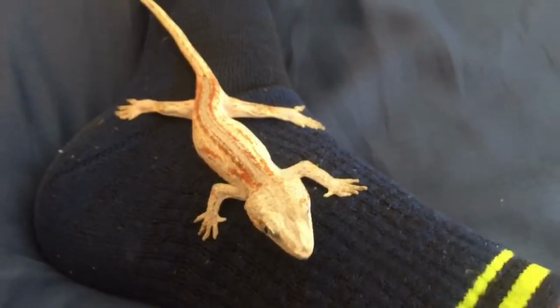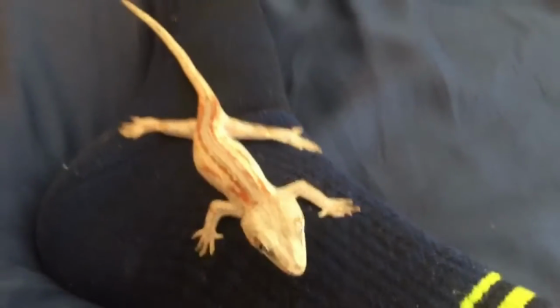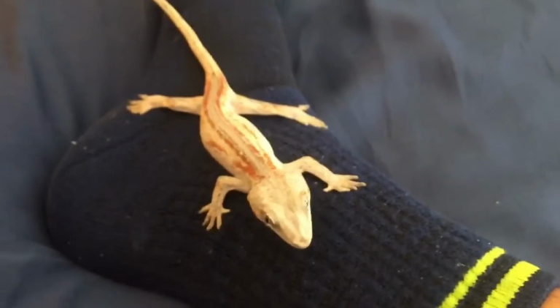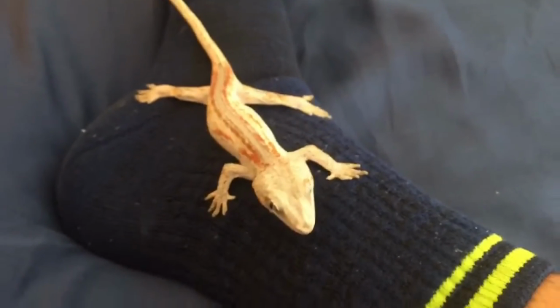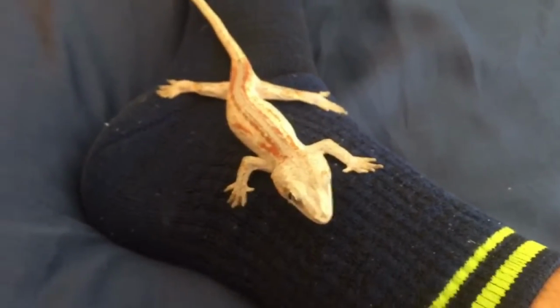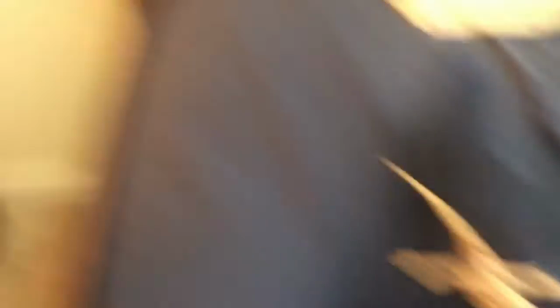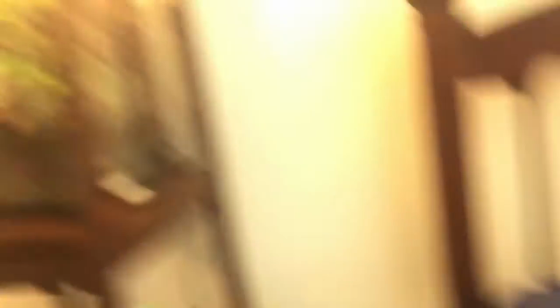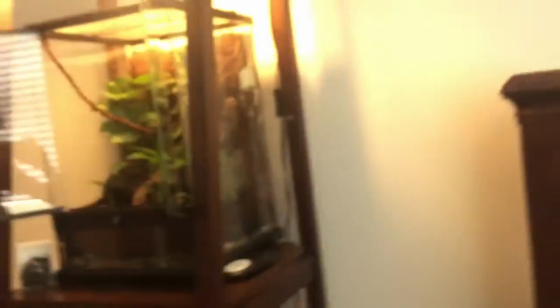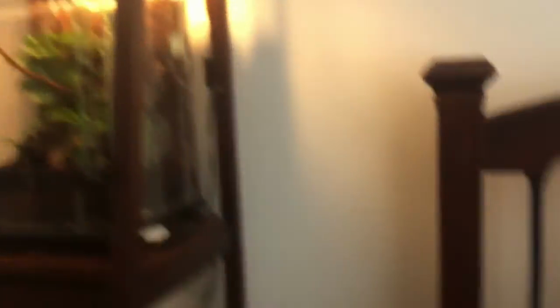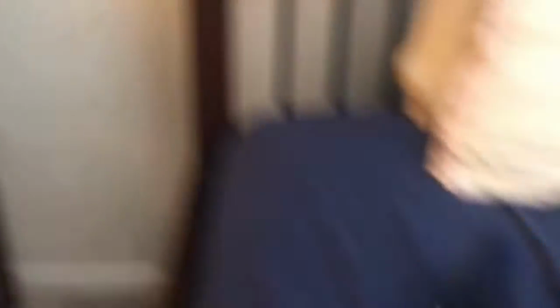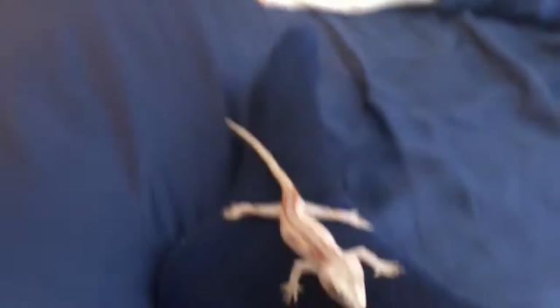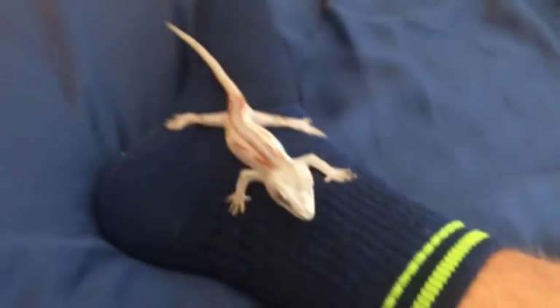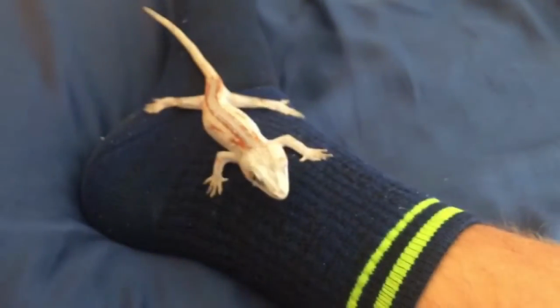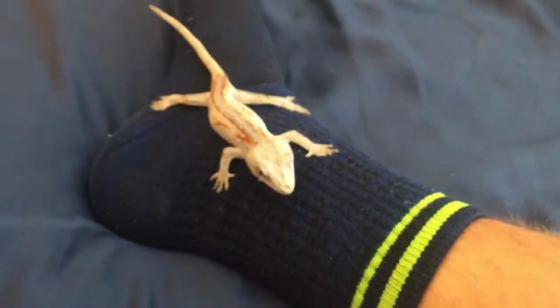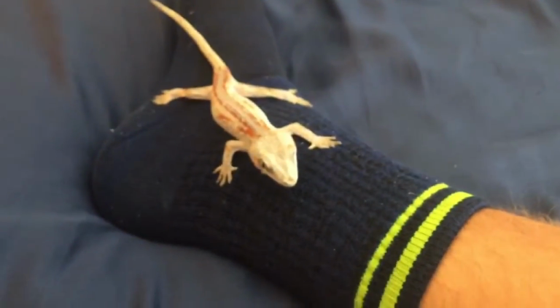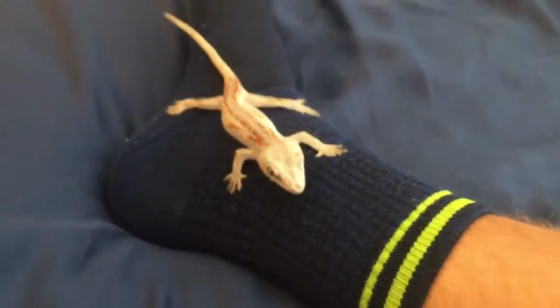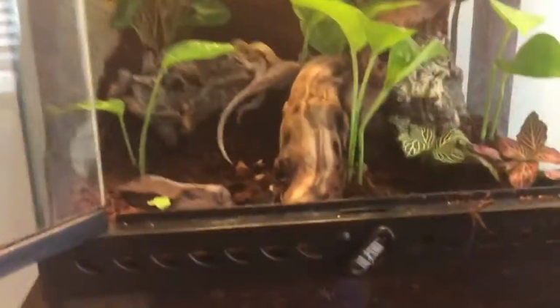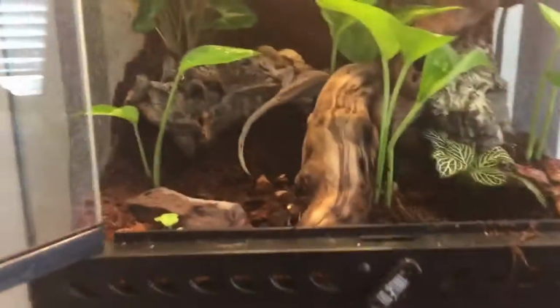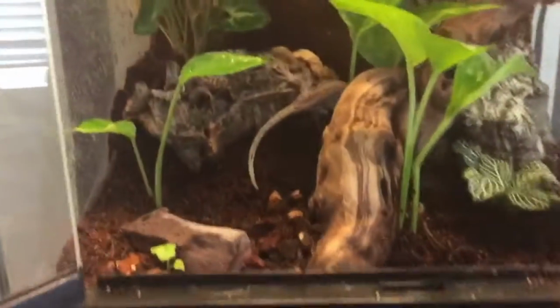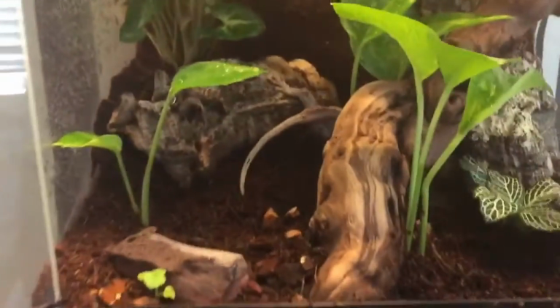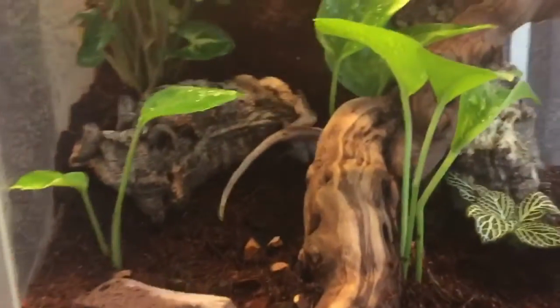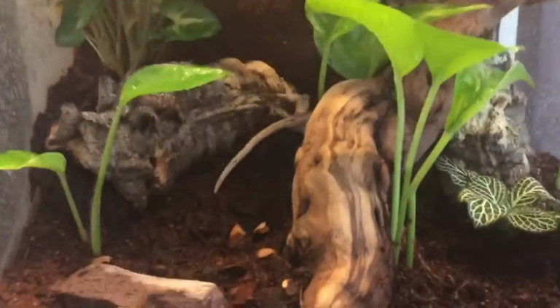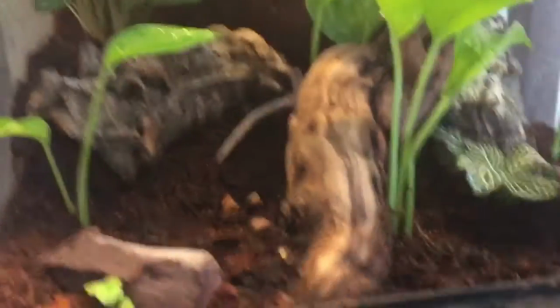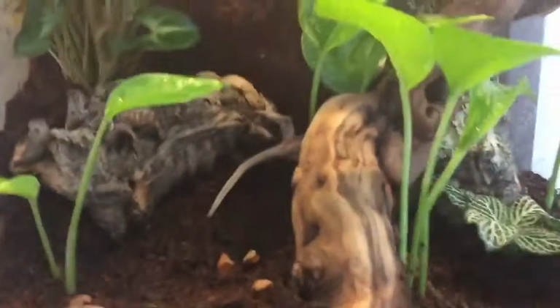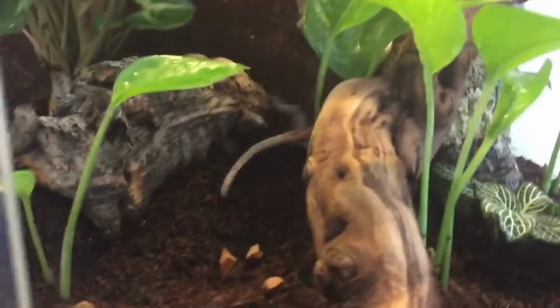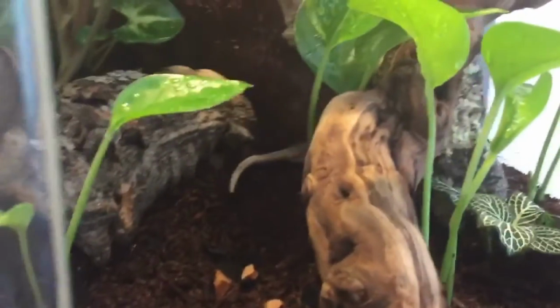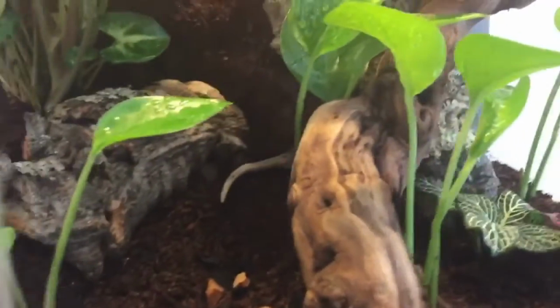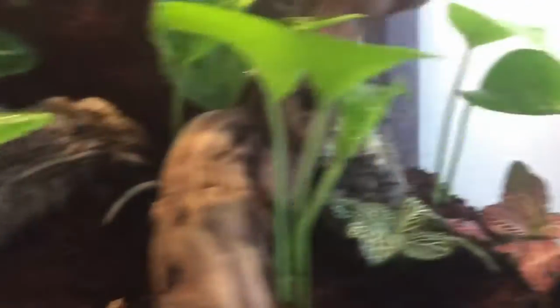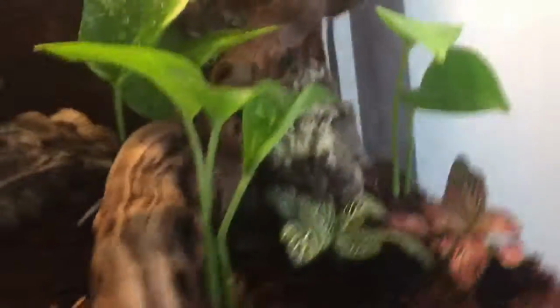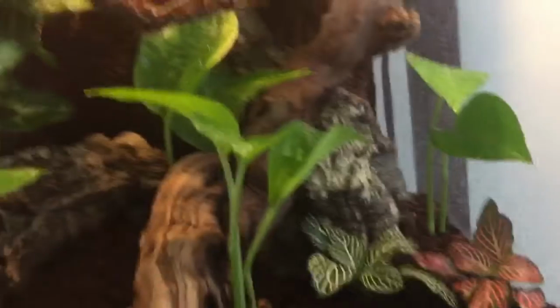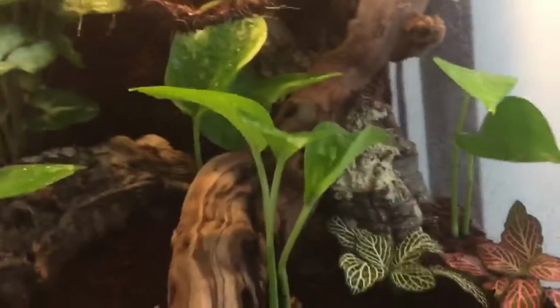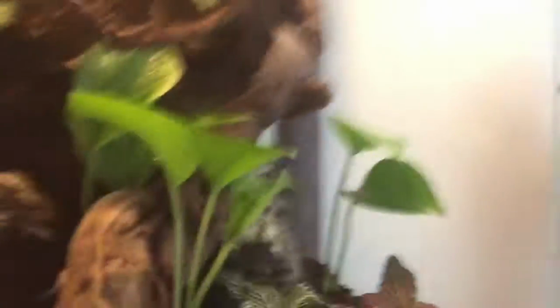I might put her back in her enclosure. Alright, there she goes exploring her new enclosure.